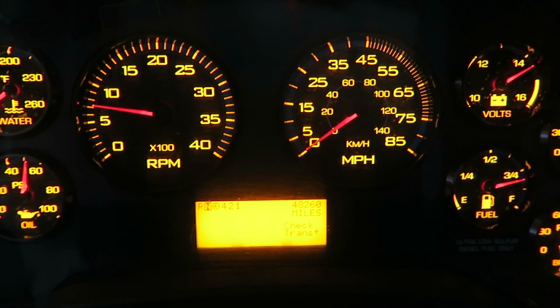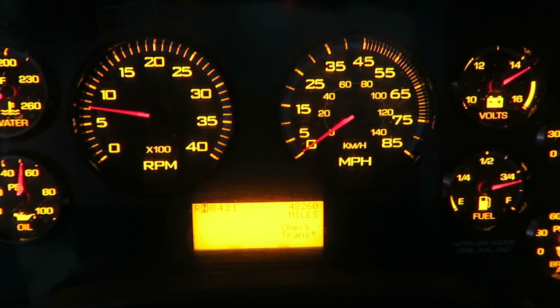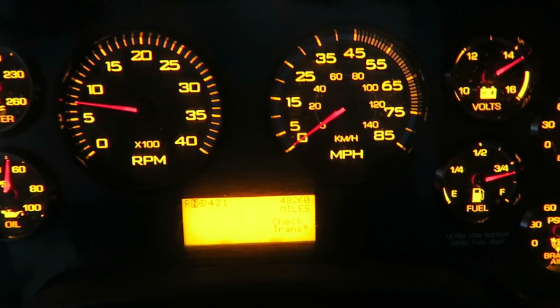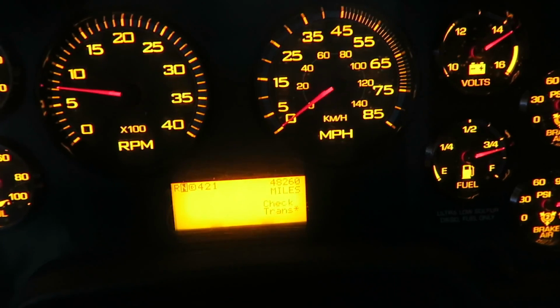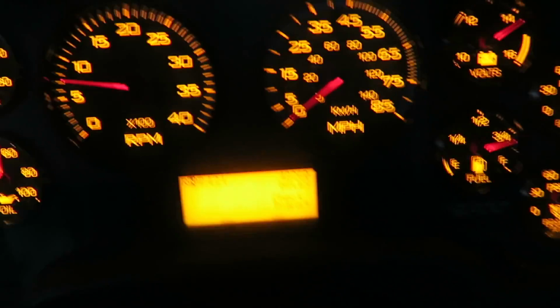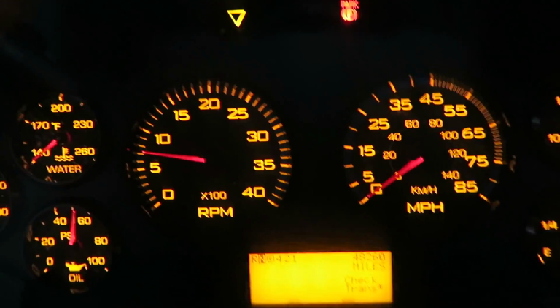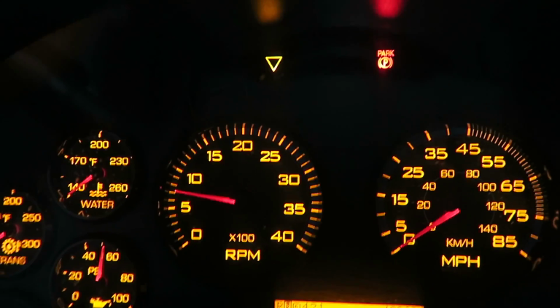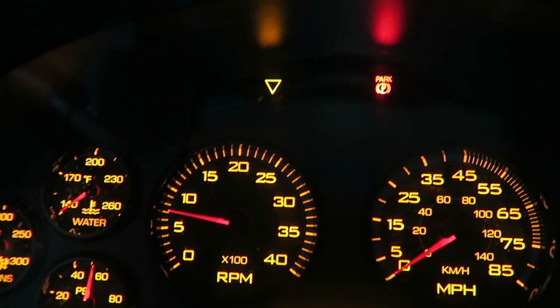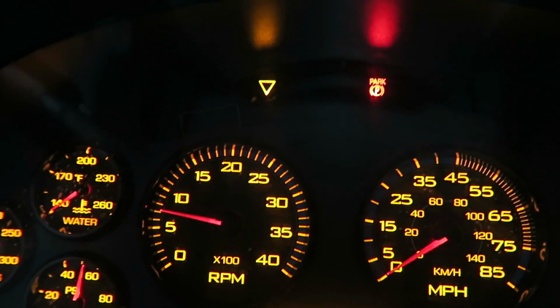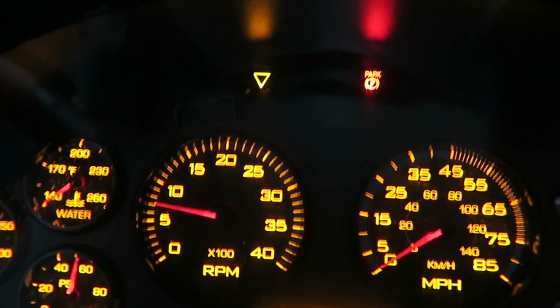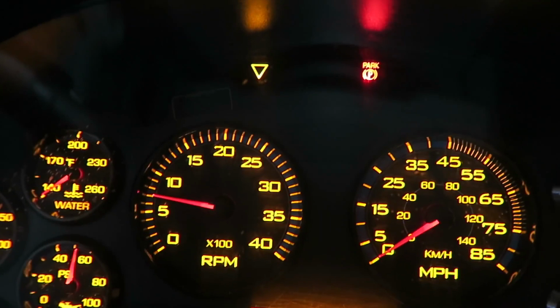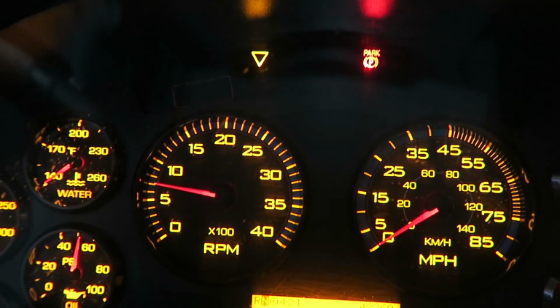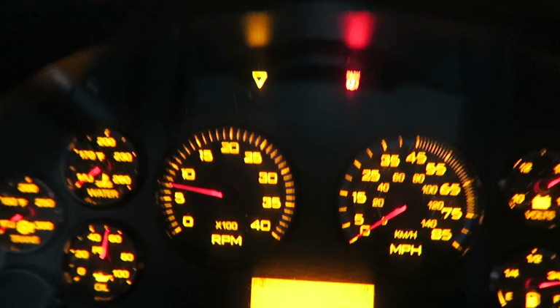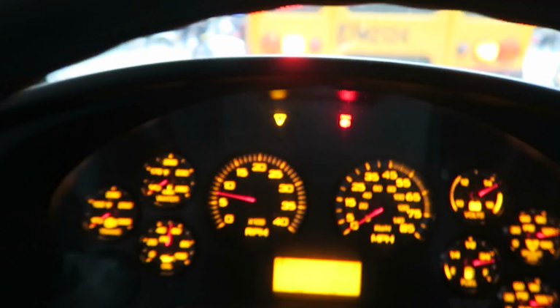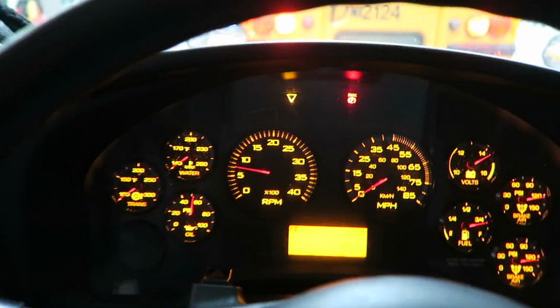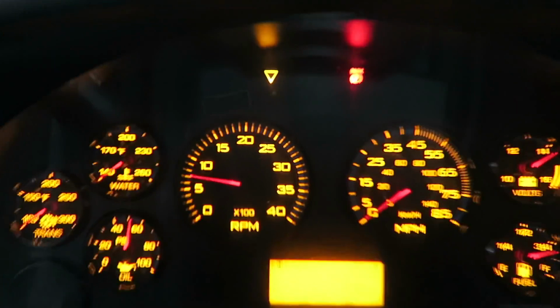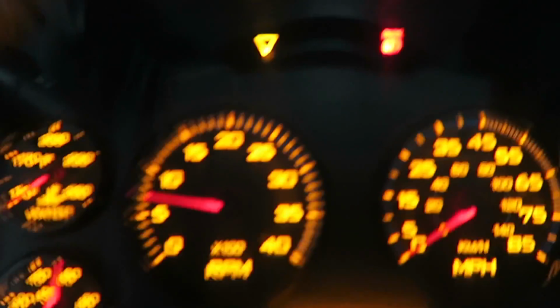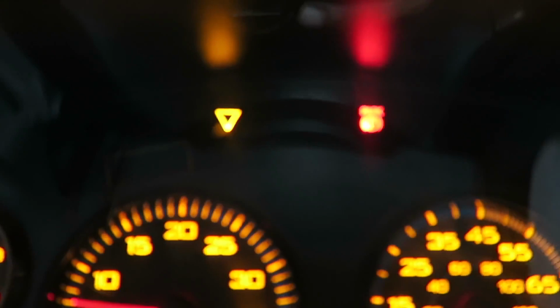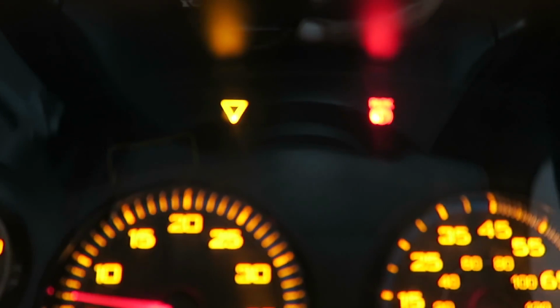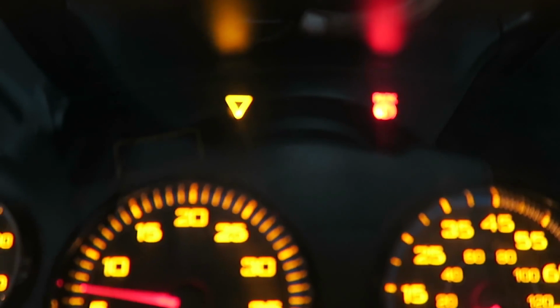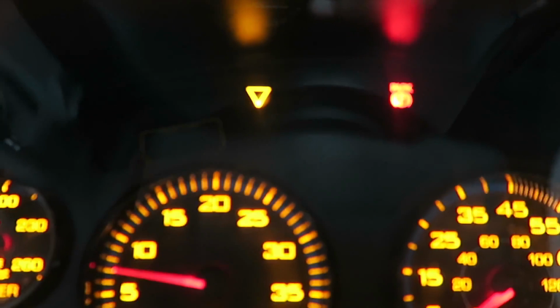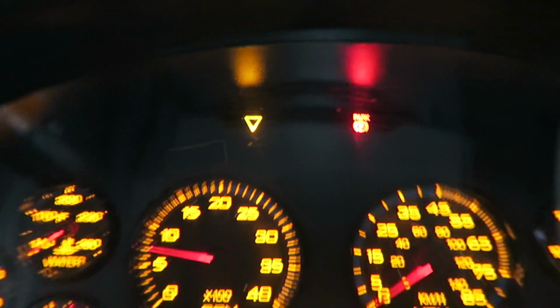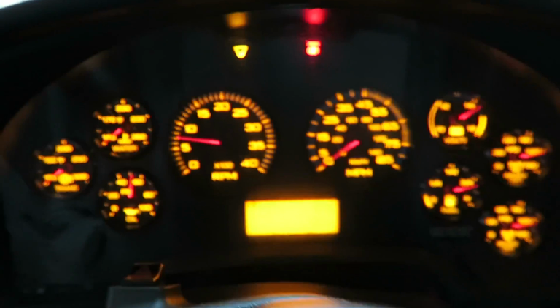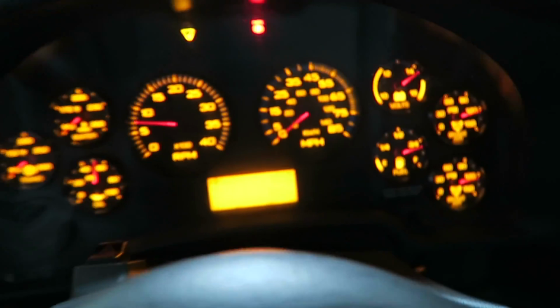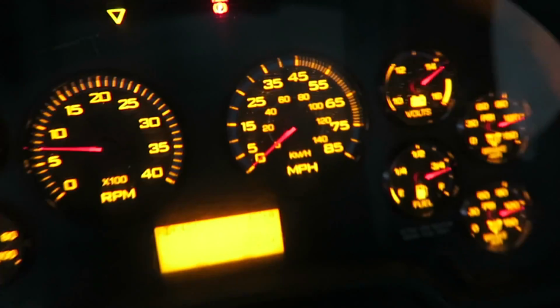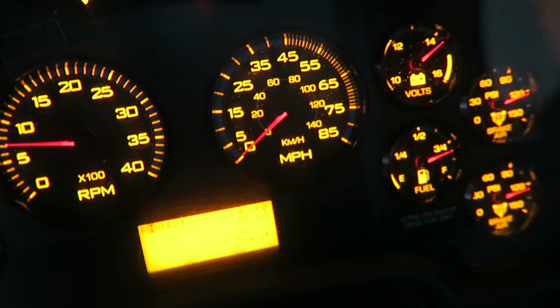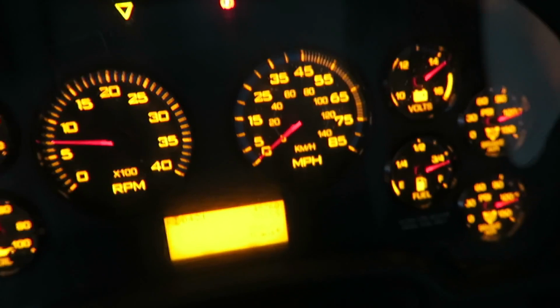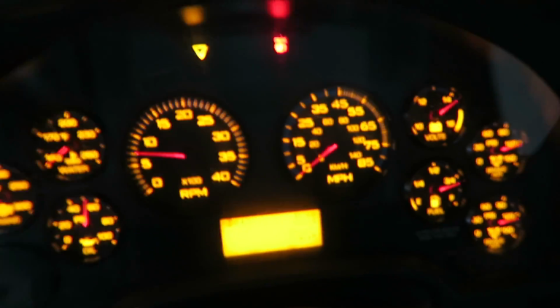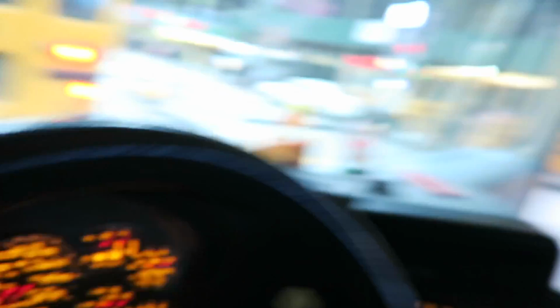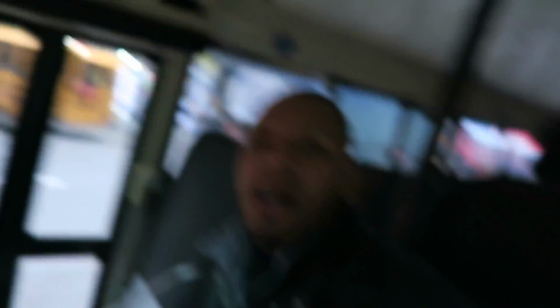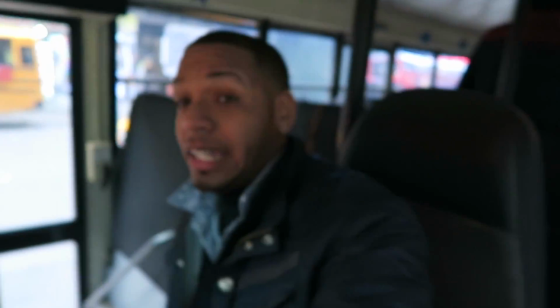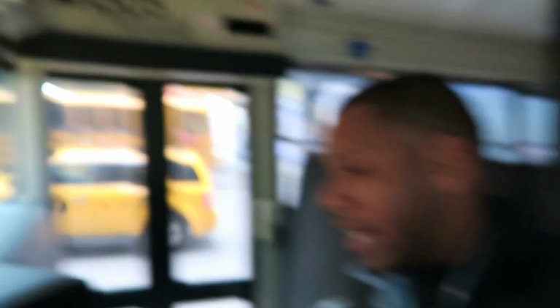2011 IC, check trans light. That's the little indicator there — the triangle. Check transmission. I'm about to show you guys how to get rid of that.